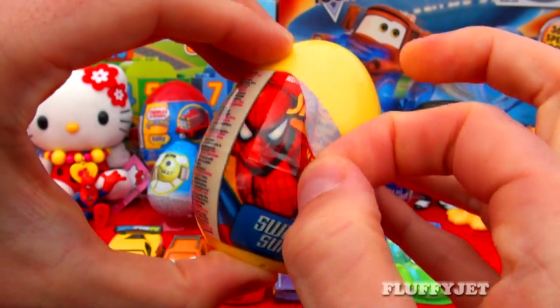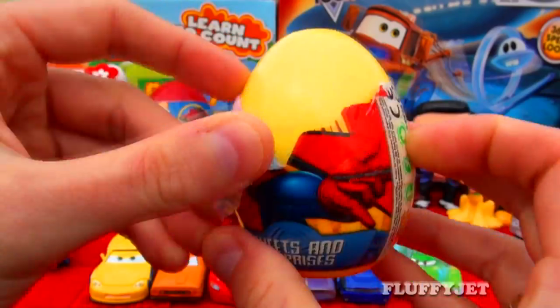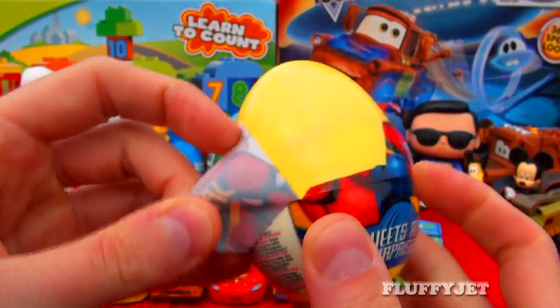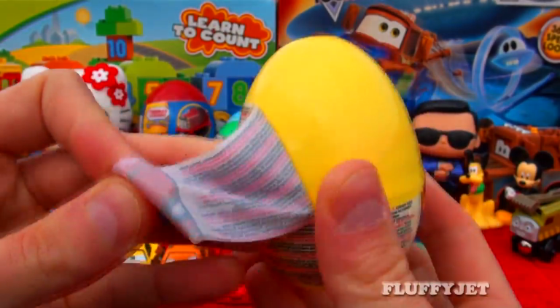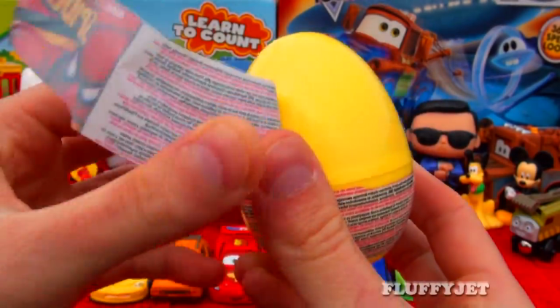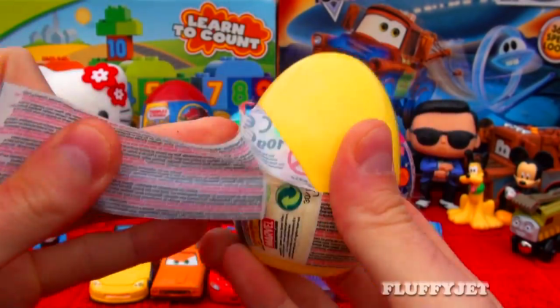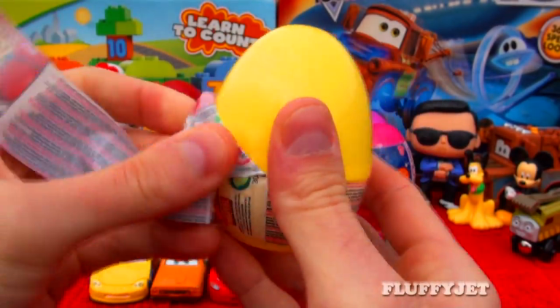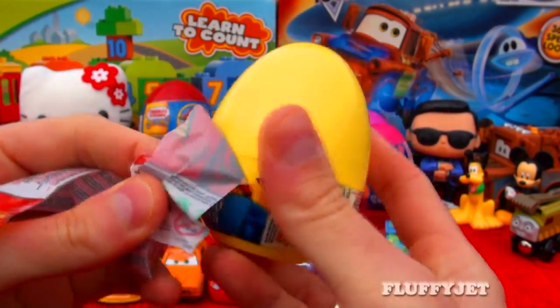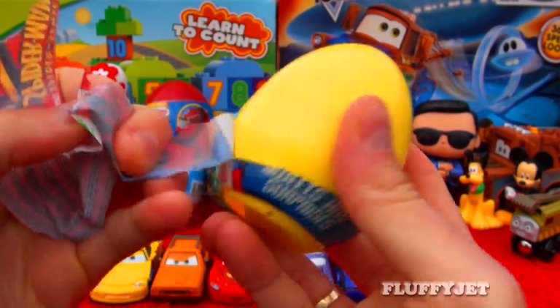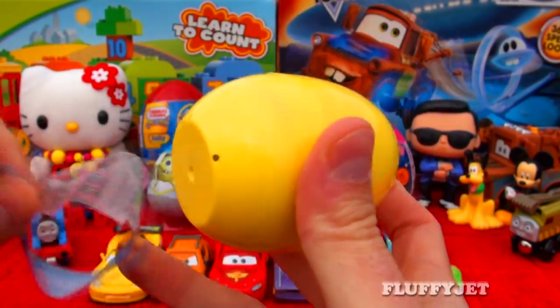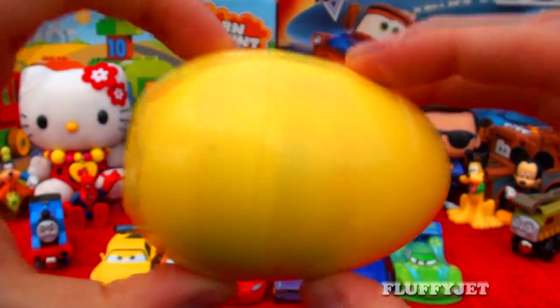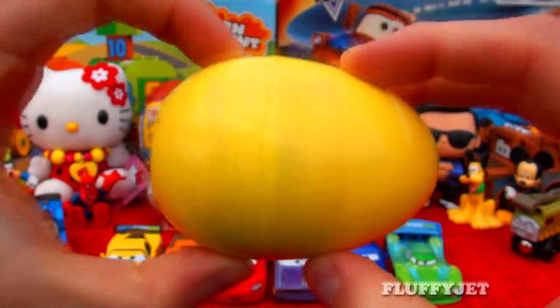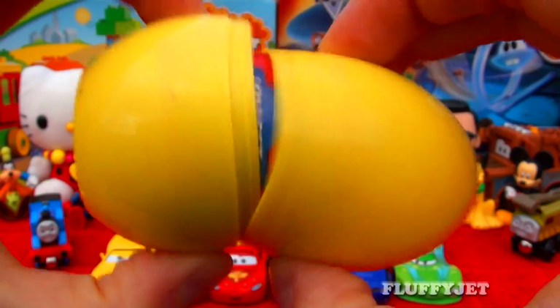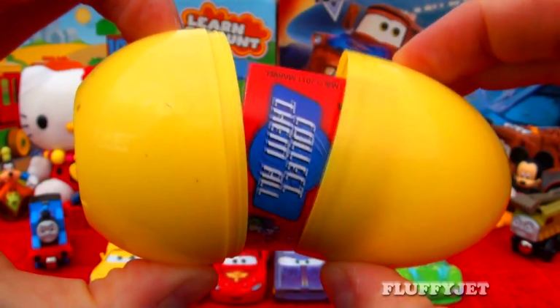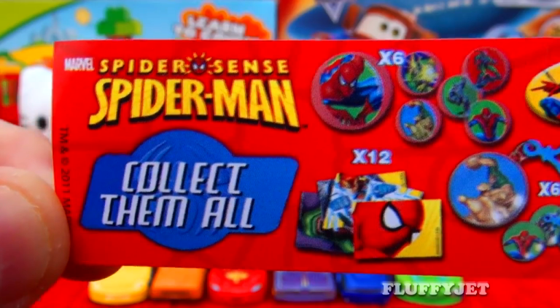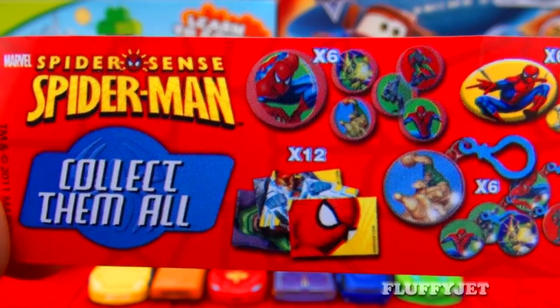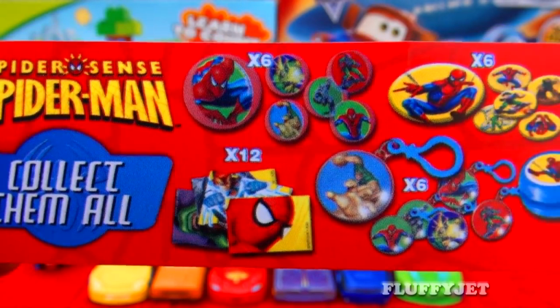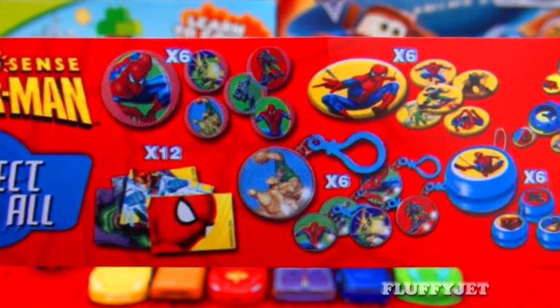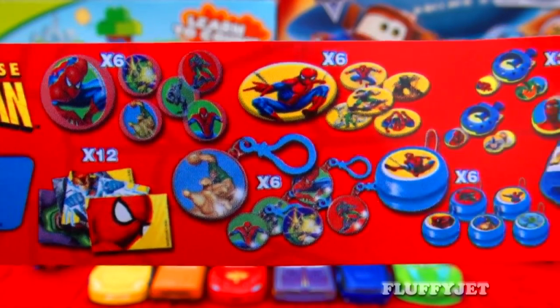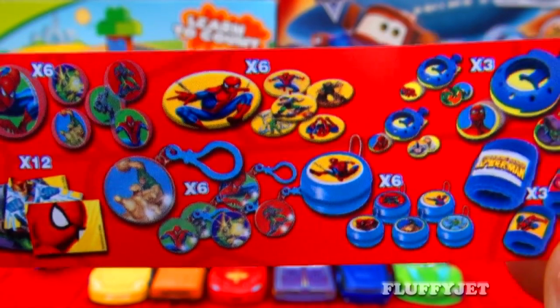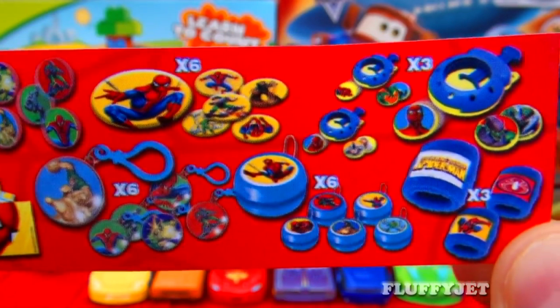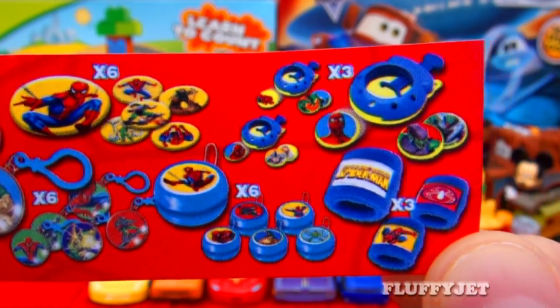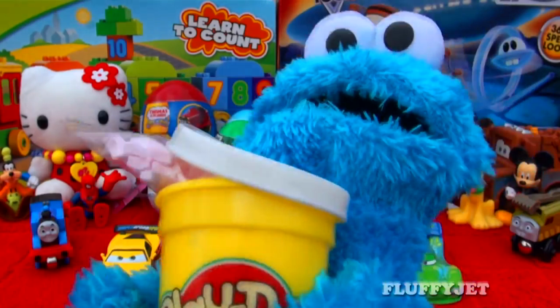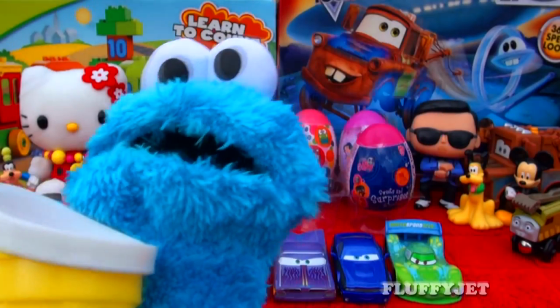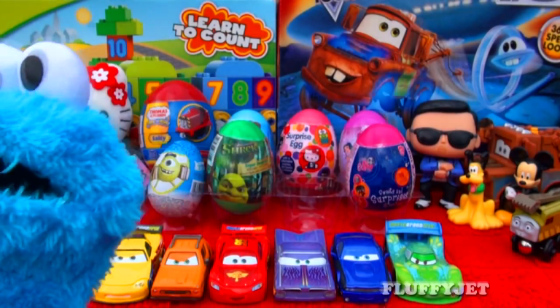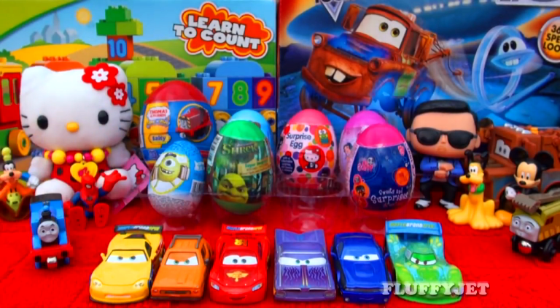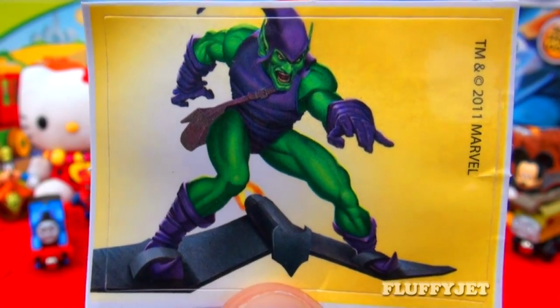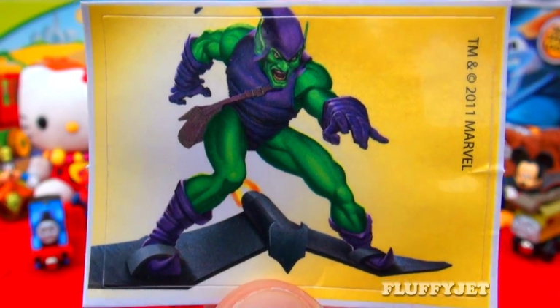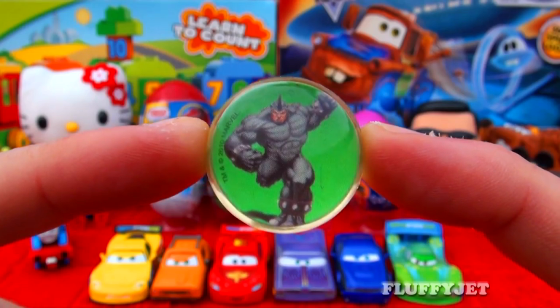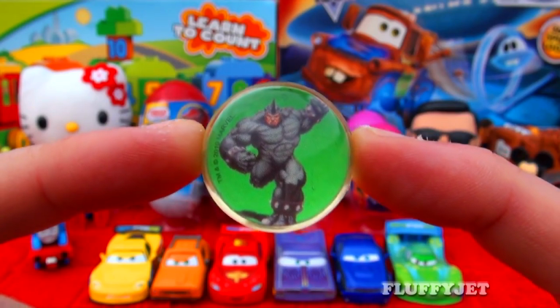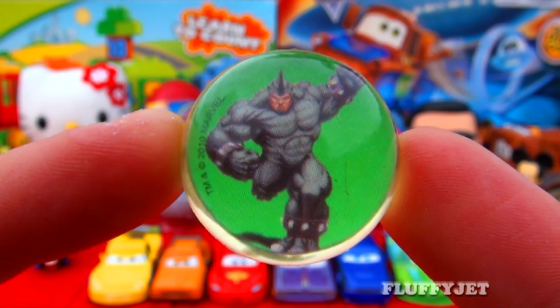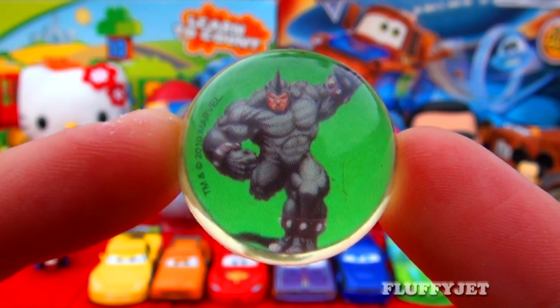First up, here we have a Spider-Man surprise. Let's take a look inside this fantastic yellow egg and see what we find. Here we have some candy, a sticker, and here we have a Spider-Man bouncy ball.